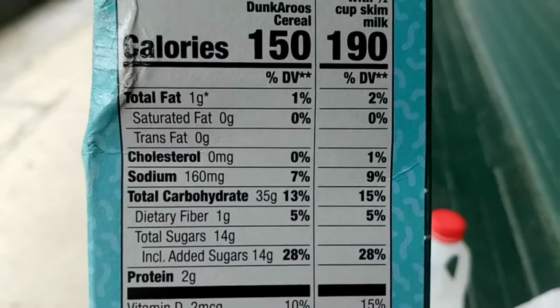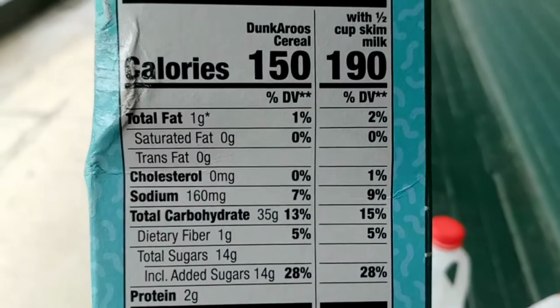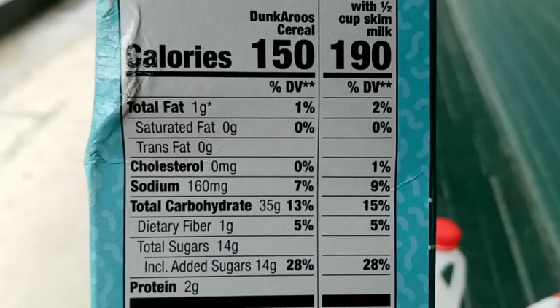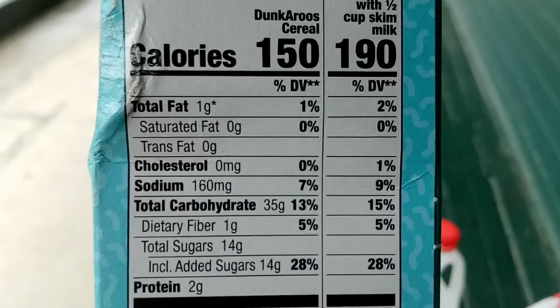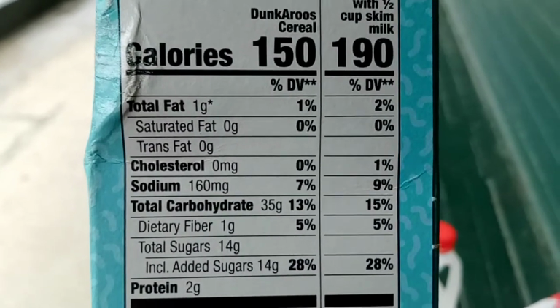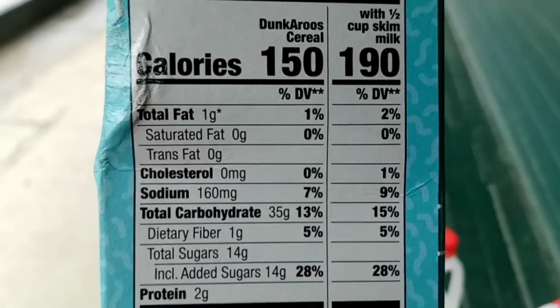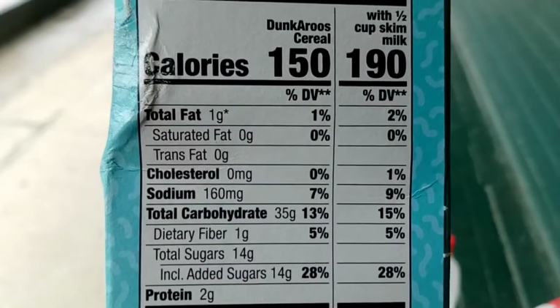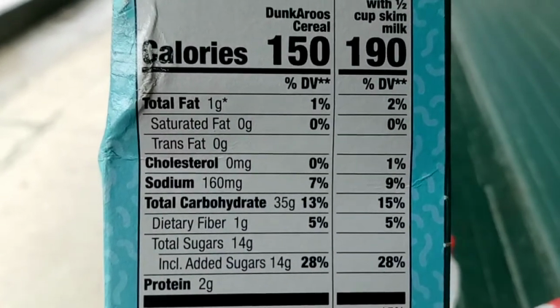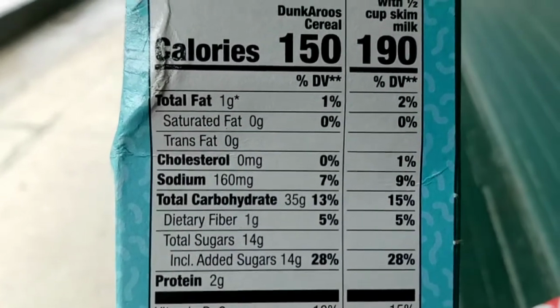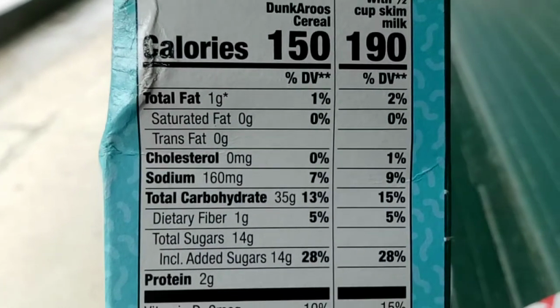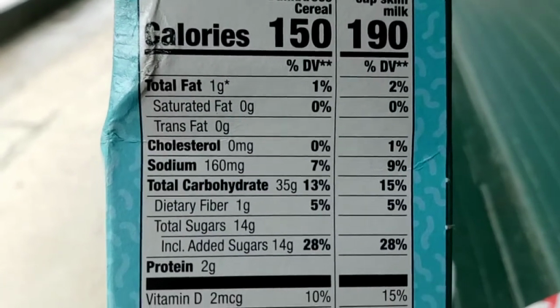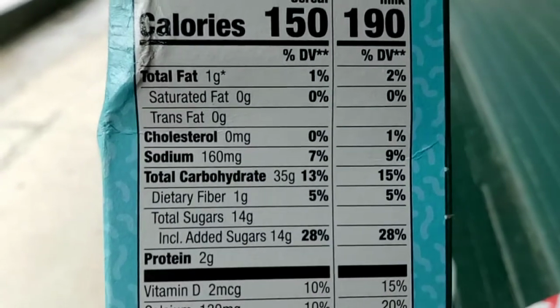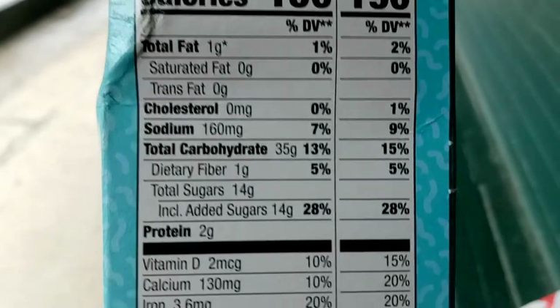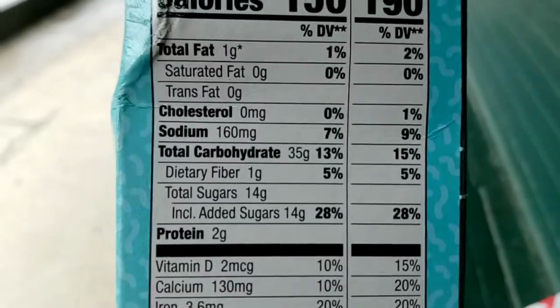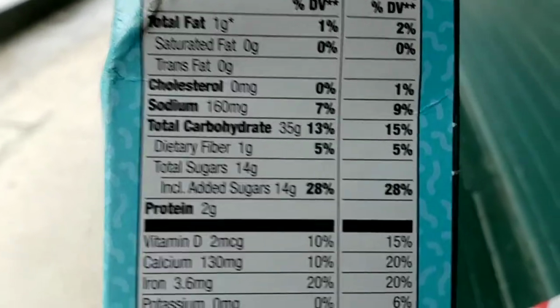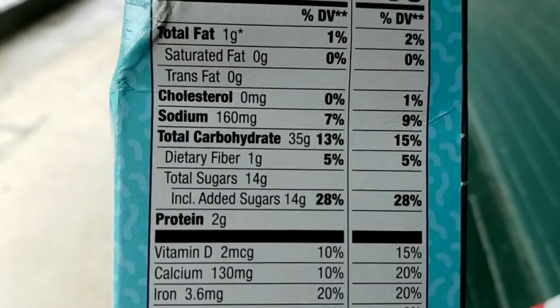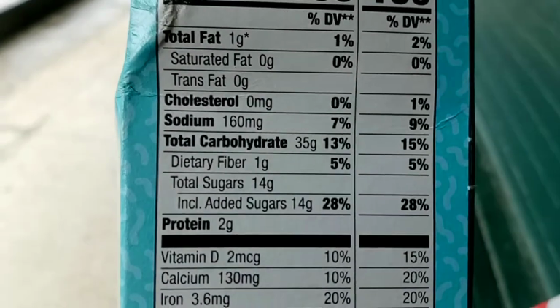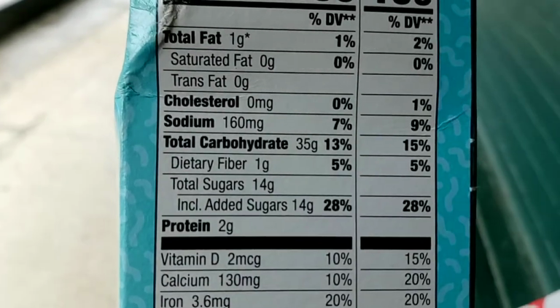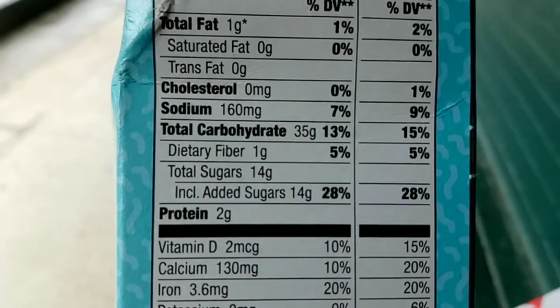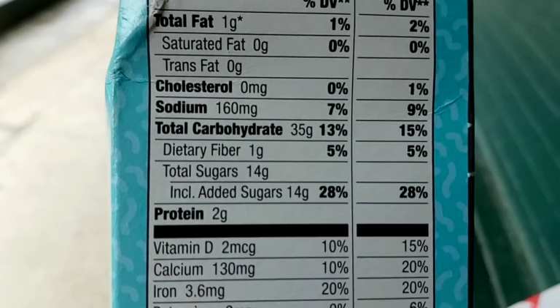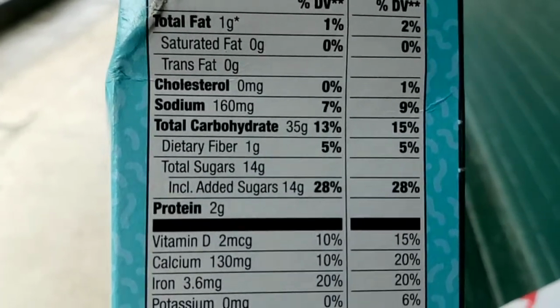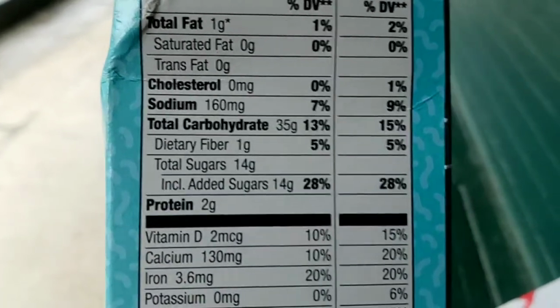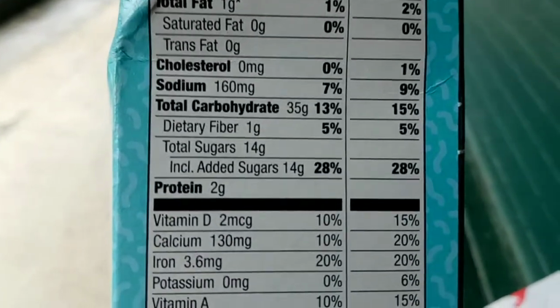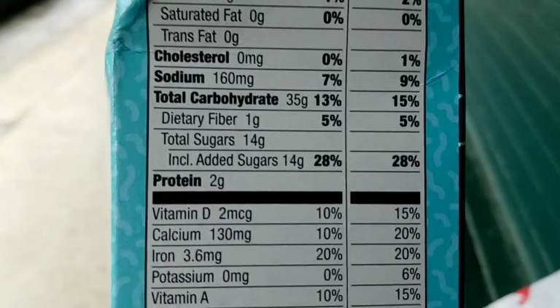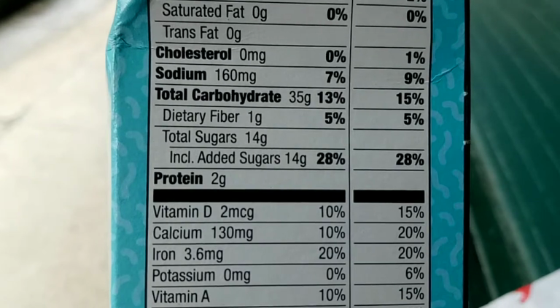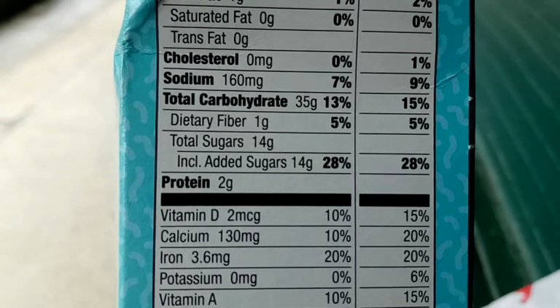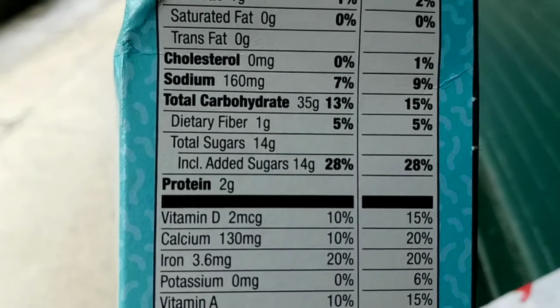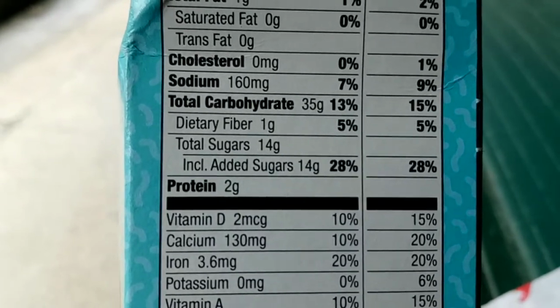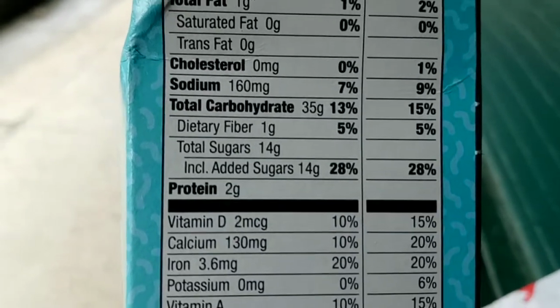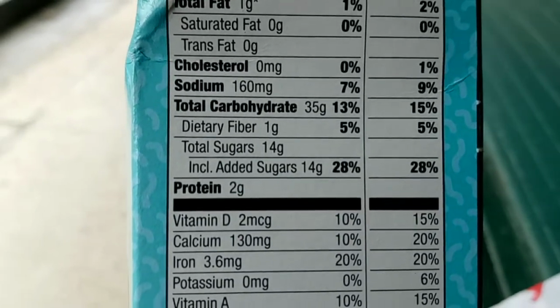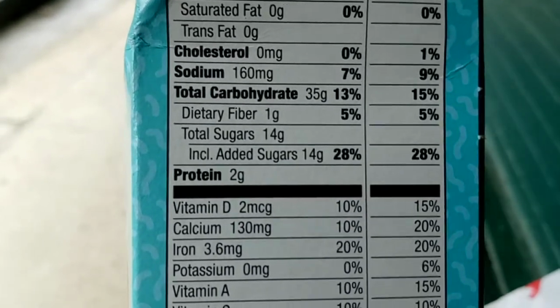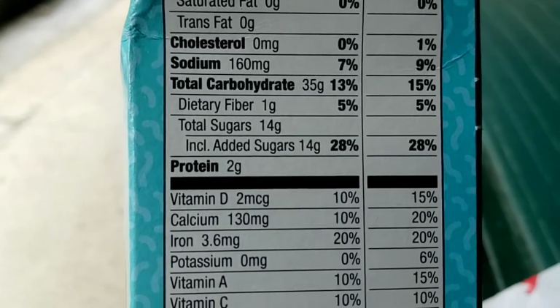Total fat 1 gram. Saturated fat 0. Trans fat 0. Cholesterol 0. Sodium 160. Total carbohydrate 35. Dietary fiber 1. Total sugars 14, including added sugars 14 grams. Protein 2.